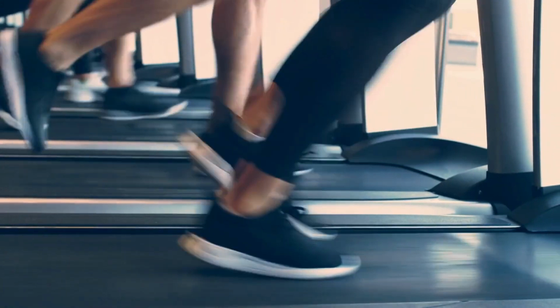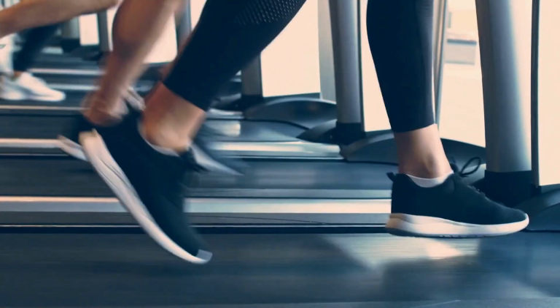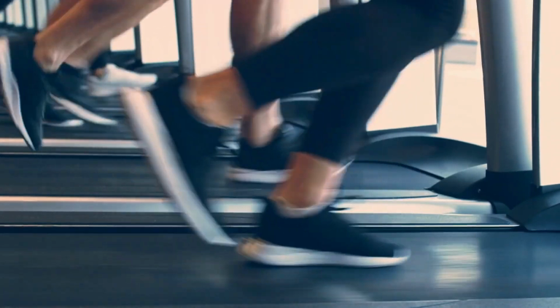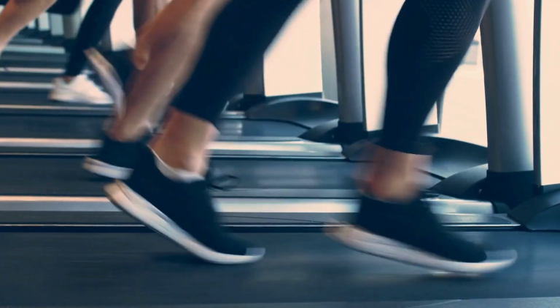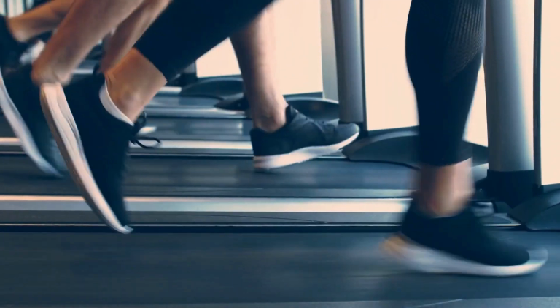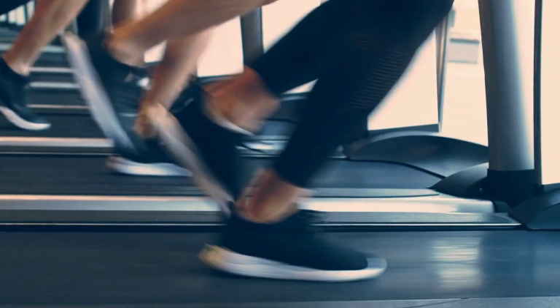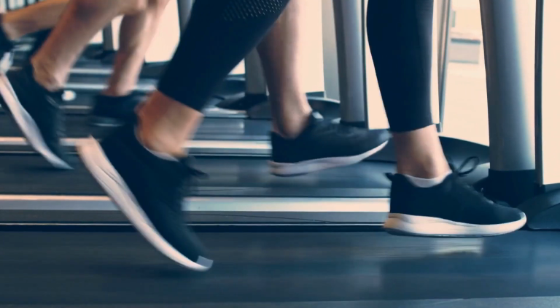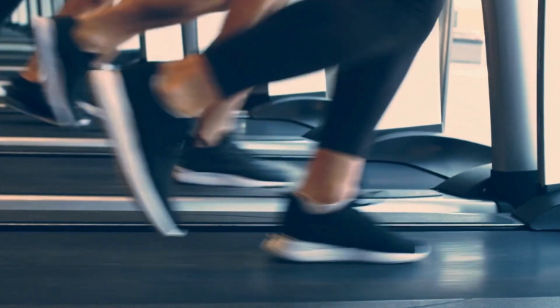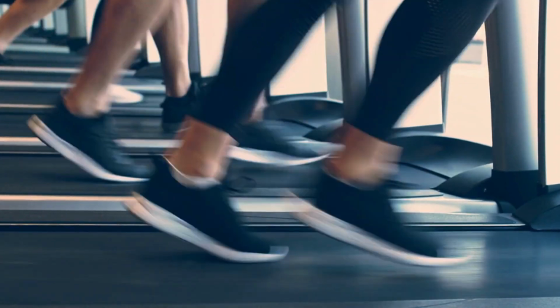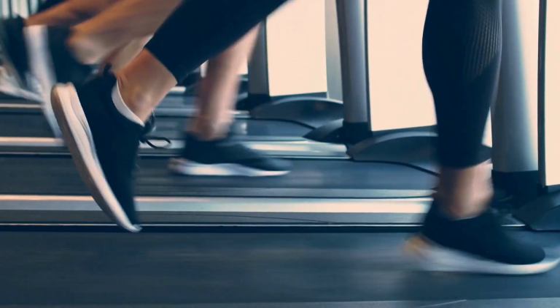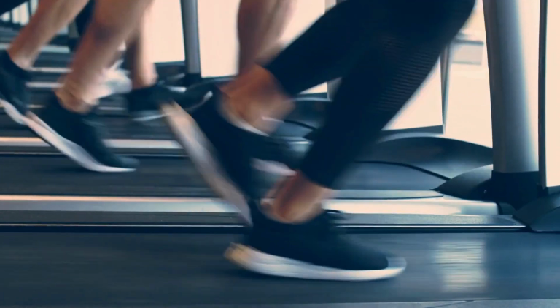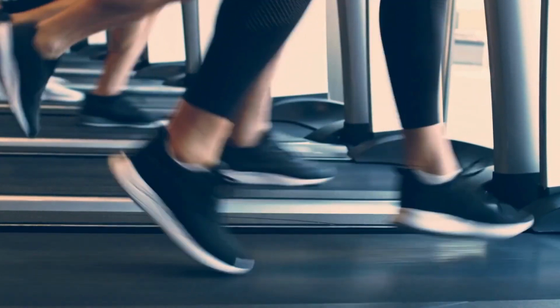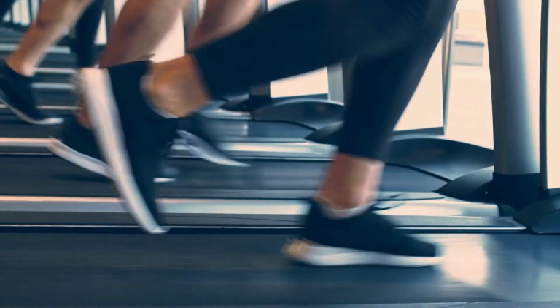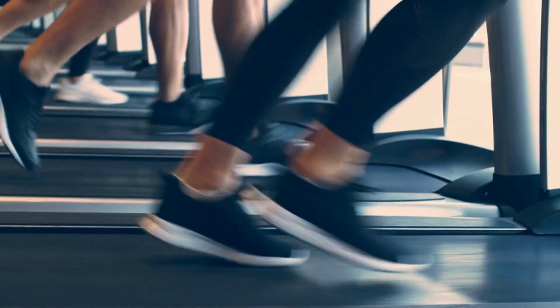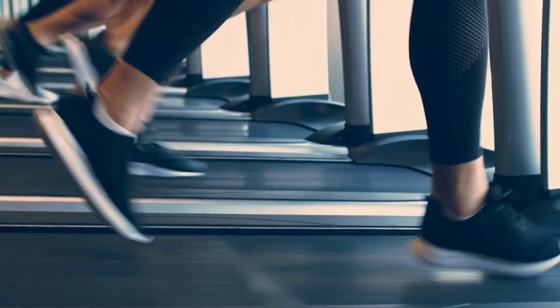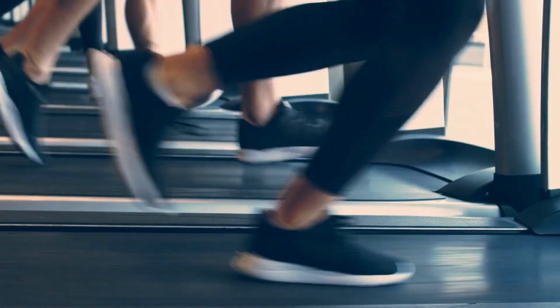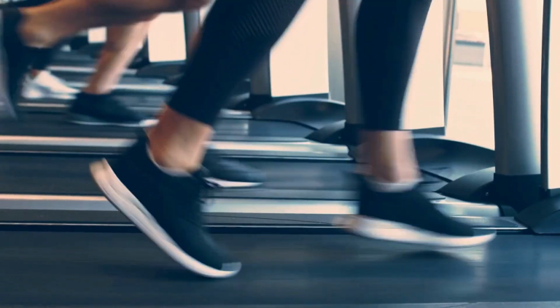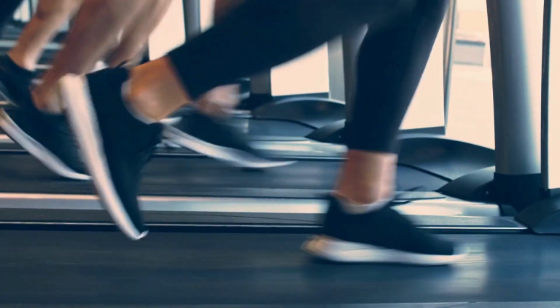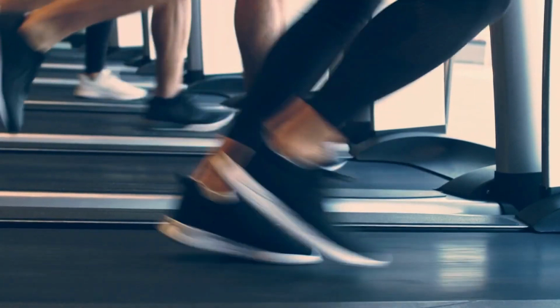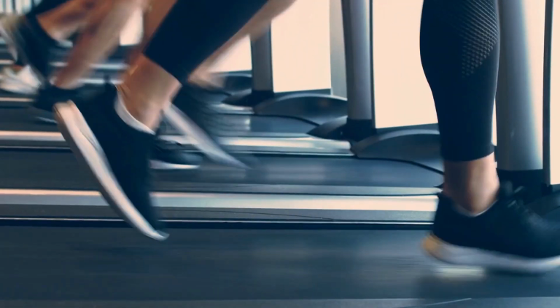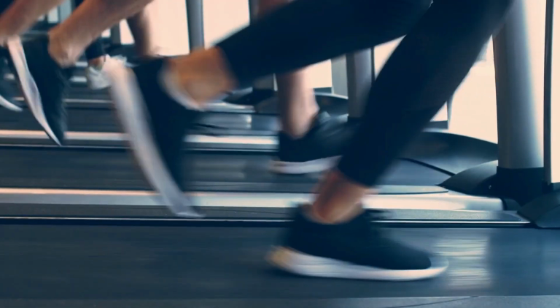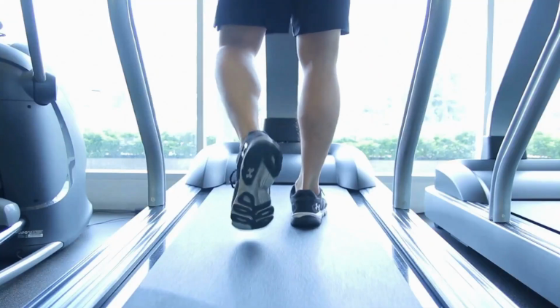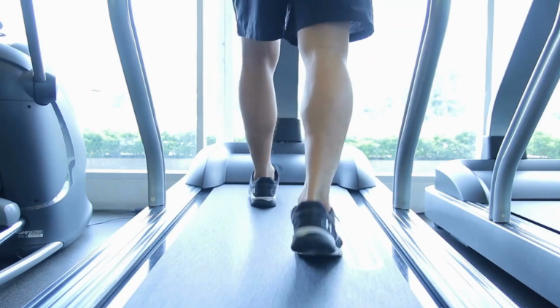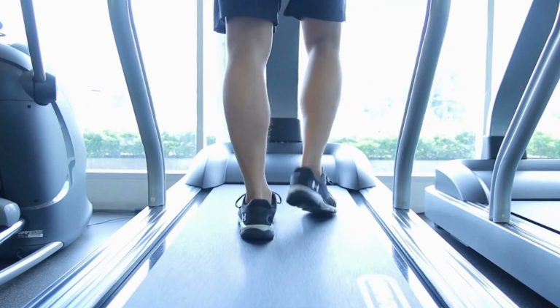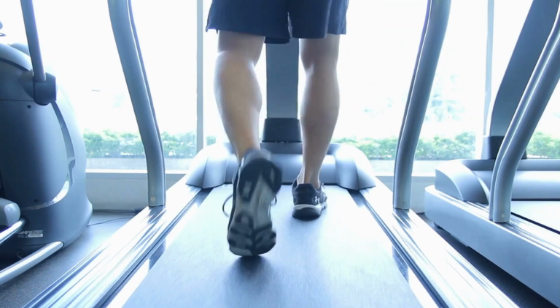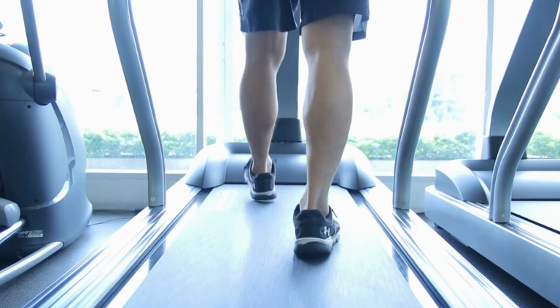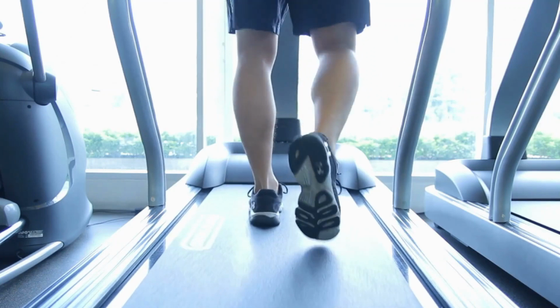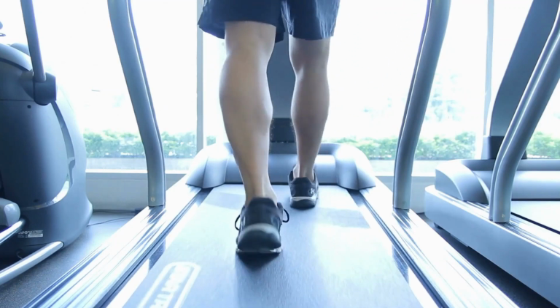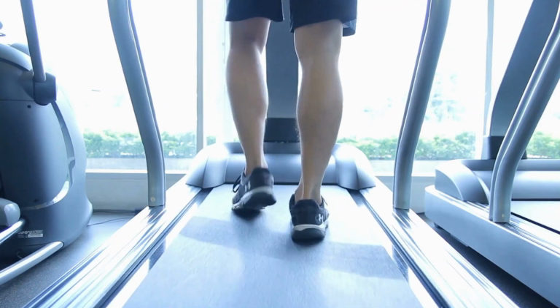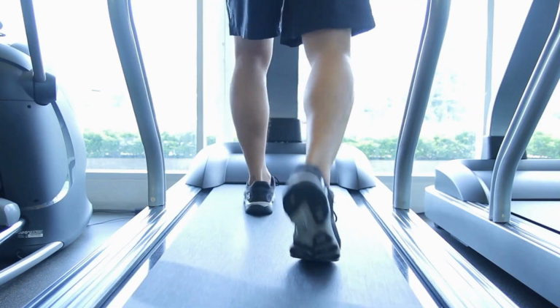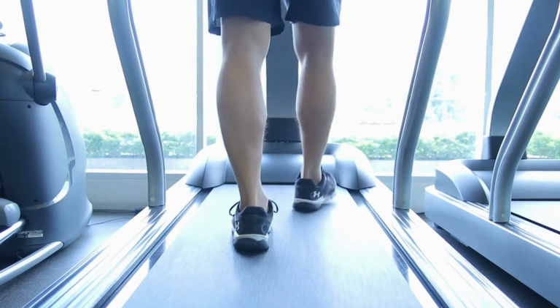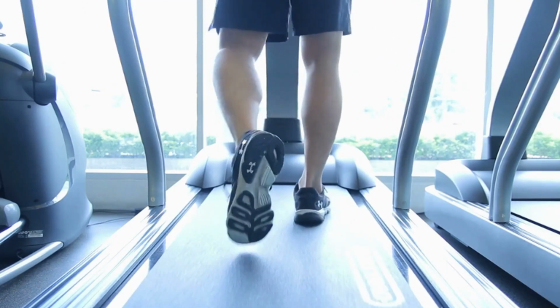In this small treadmill for apartments review, we'll take a detailed look at the specs, features, pros and cons that make this a leading contender for apartment use and tight spaces.